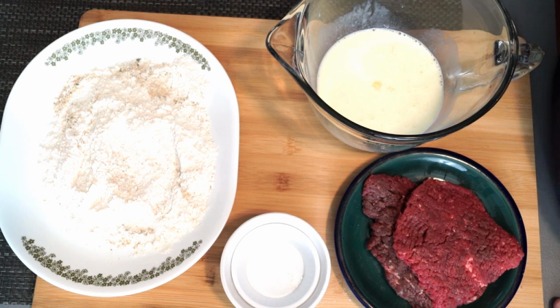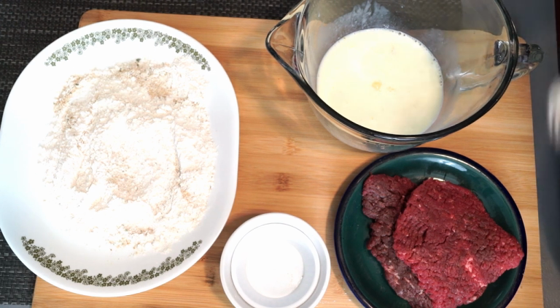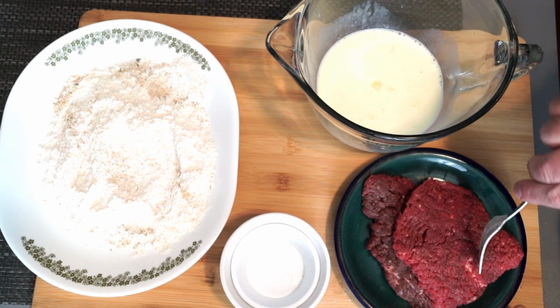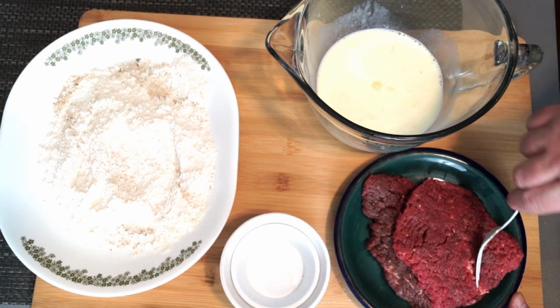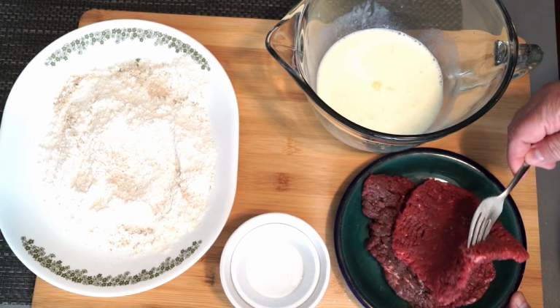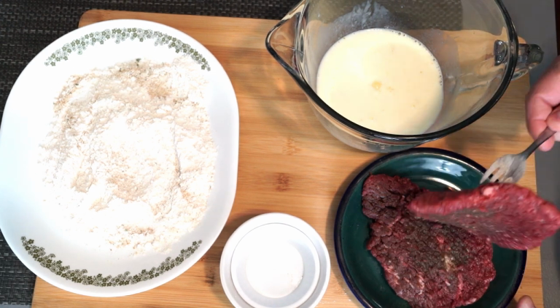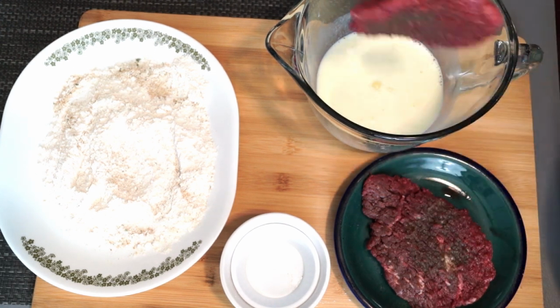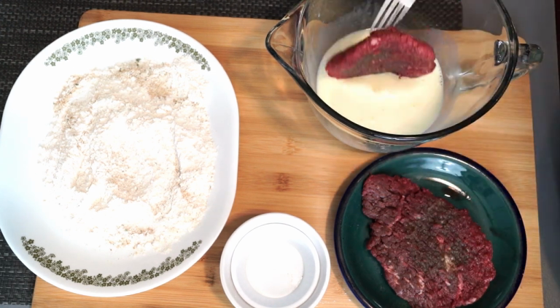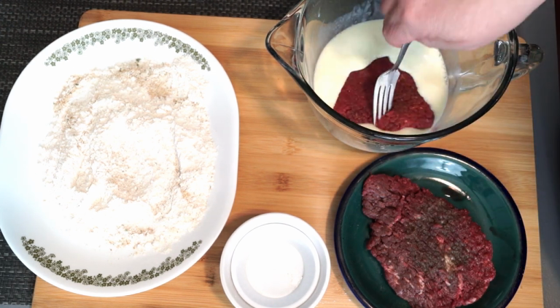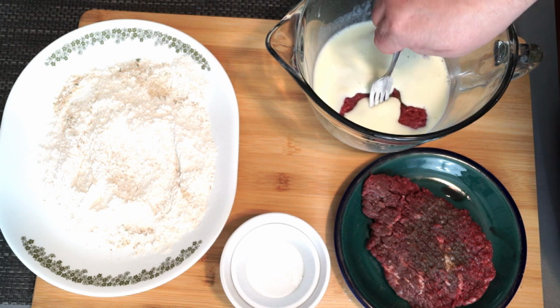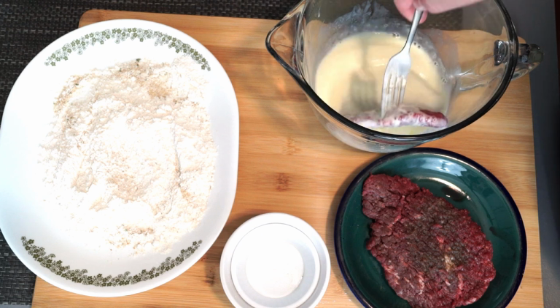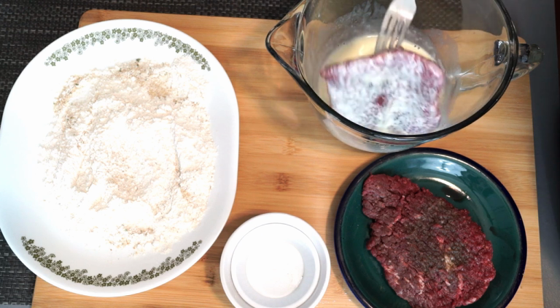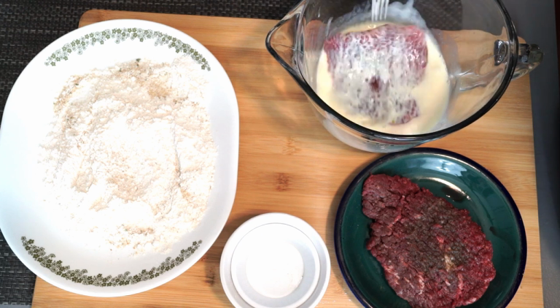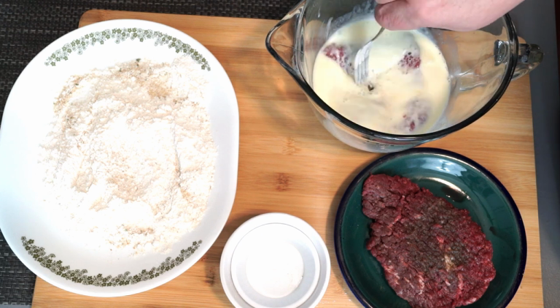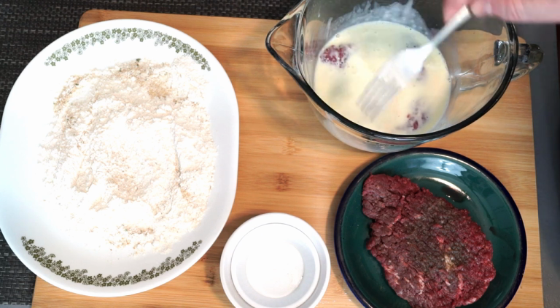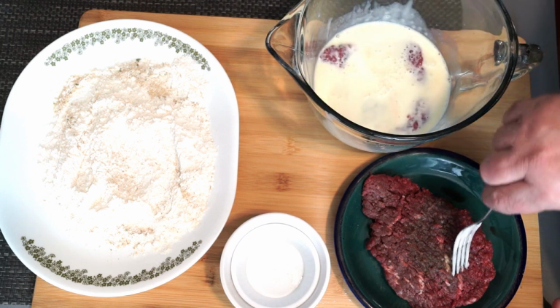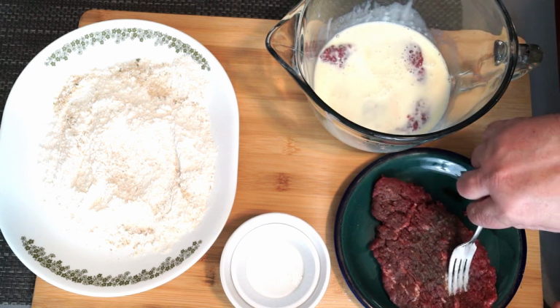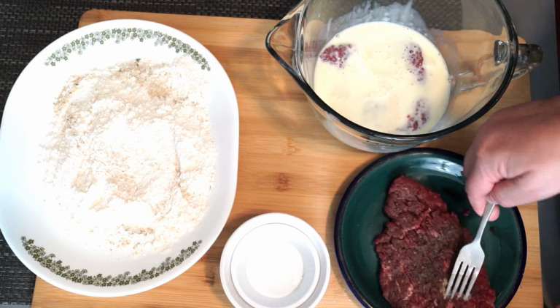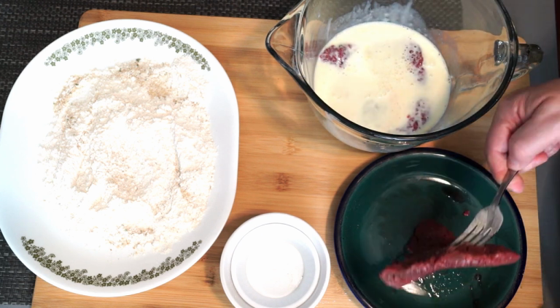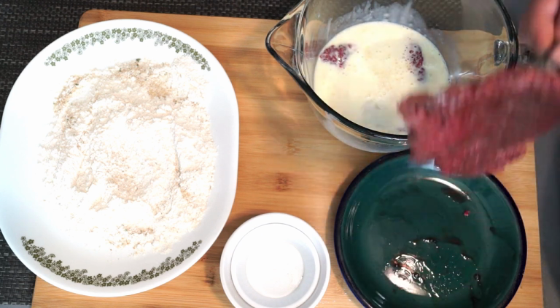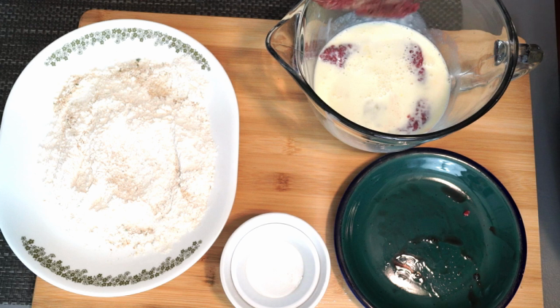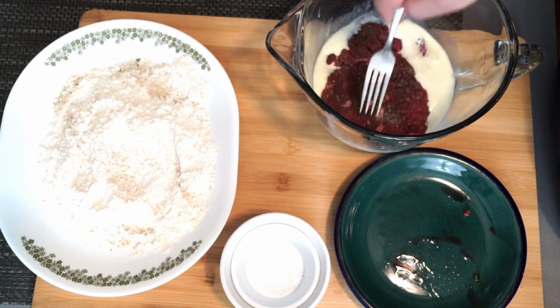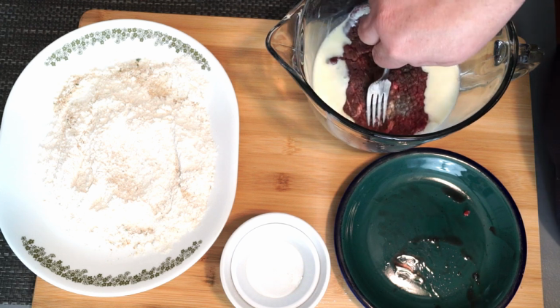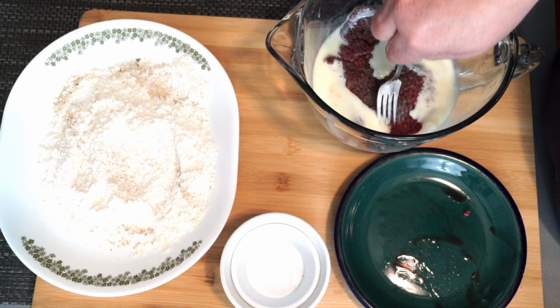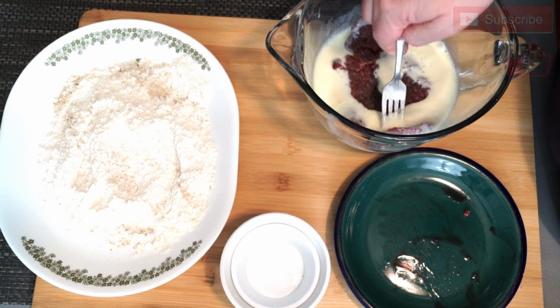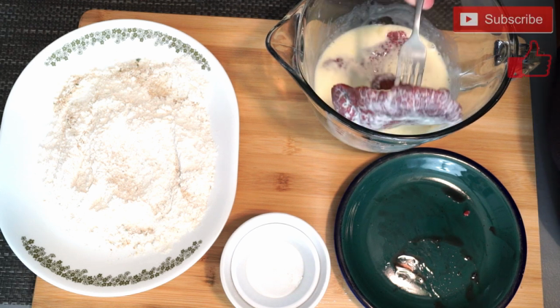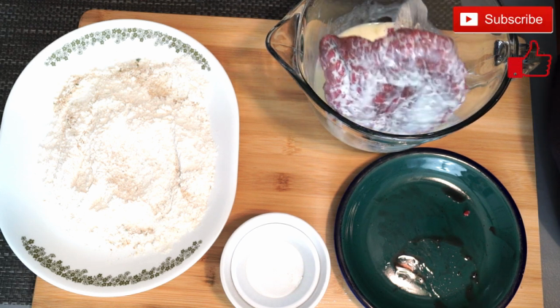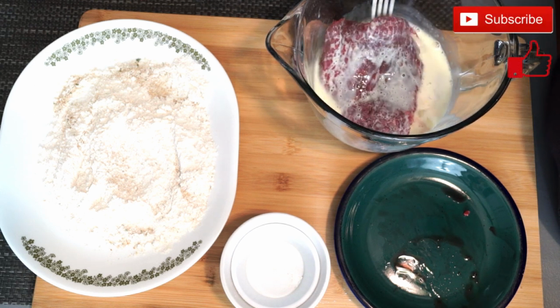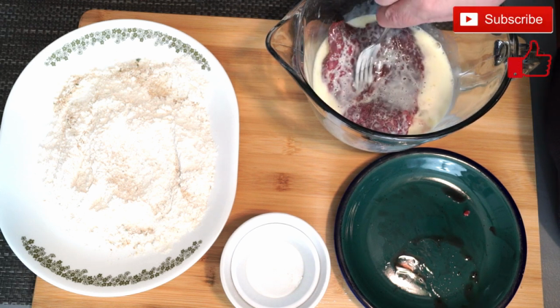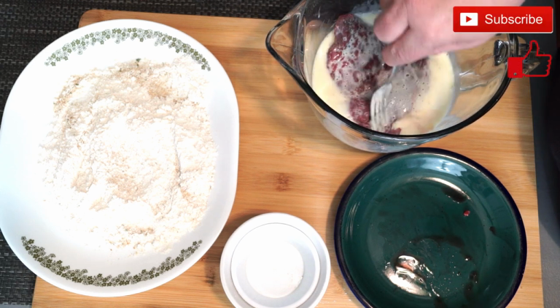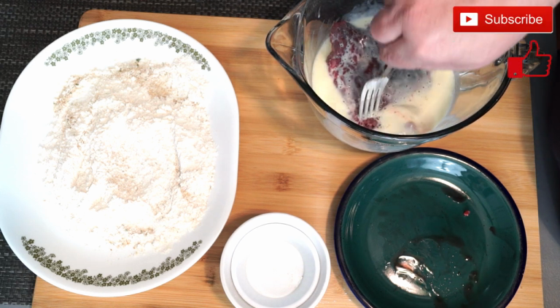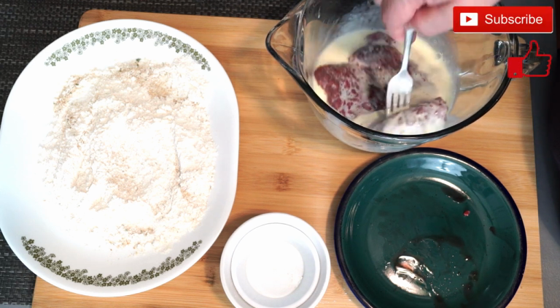What we're going to do is take one piece of the steak and get it coated in the buttermilk egg mixture and then bring the other one in on top of it. This way you're making sure they are completely coated on both sides before you start using them.